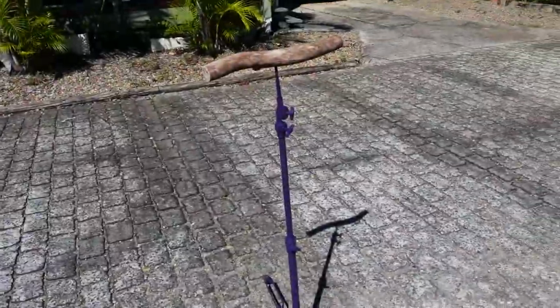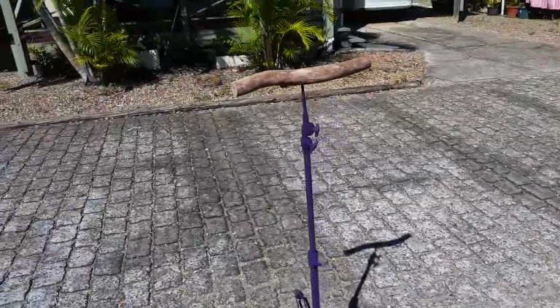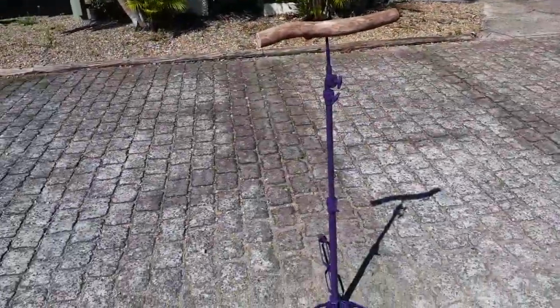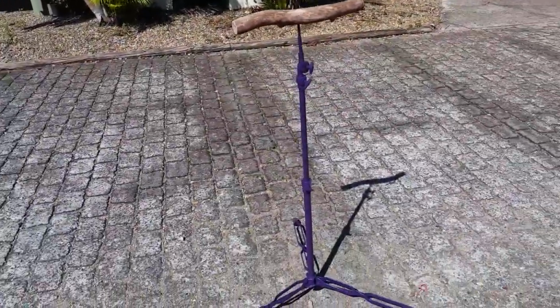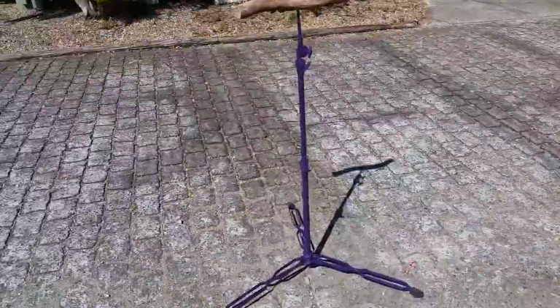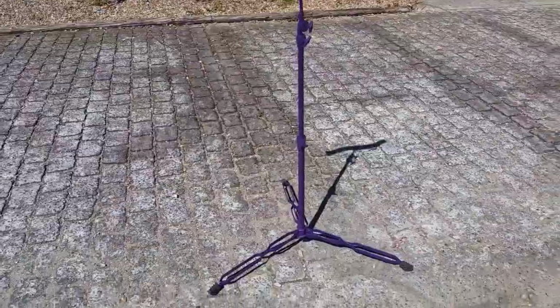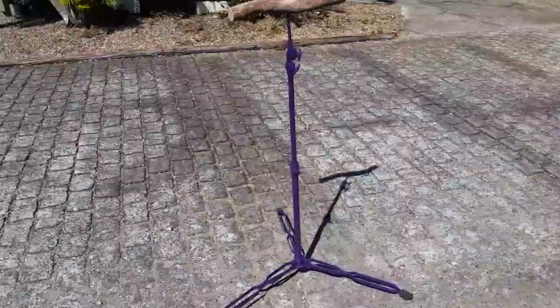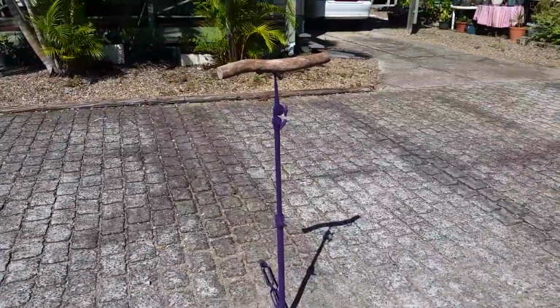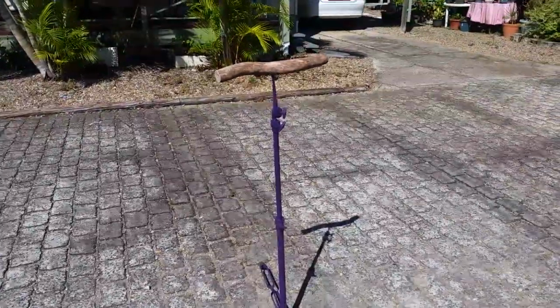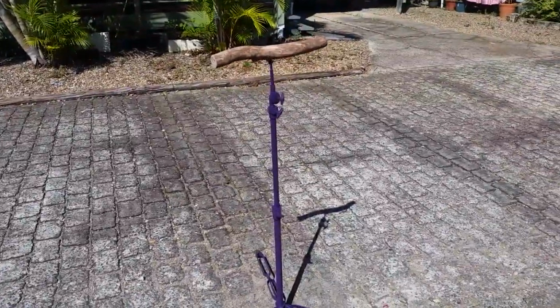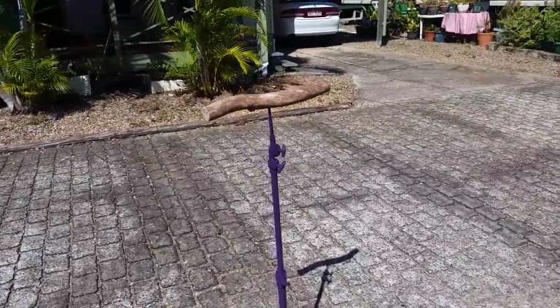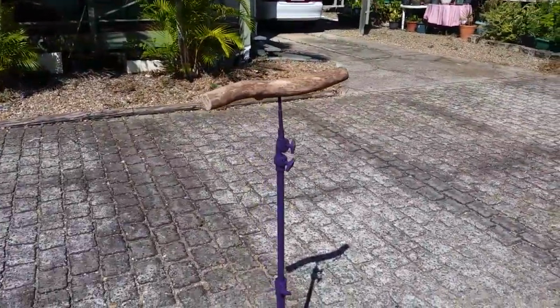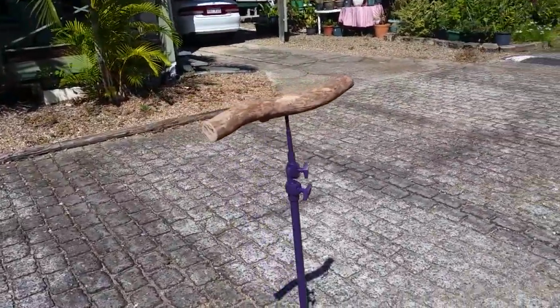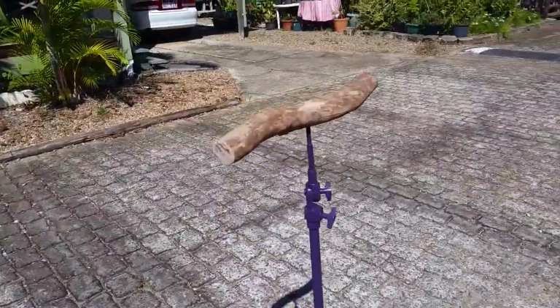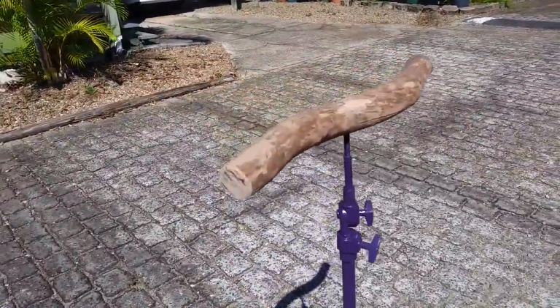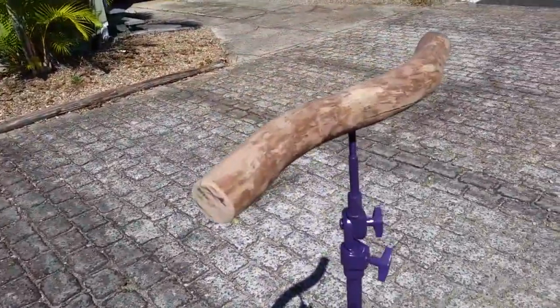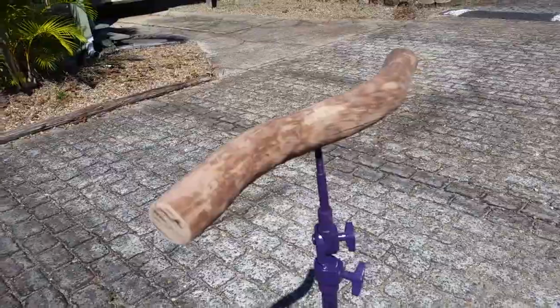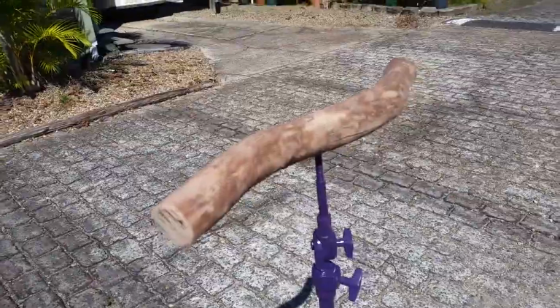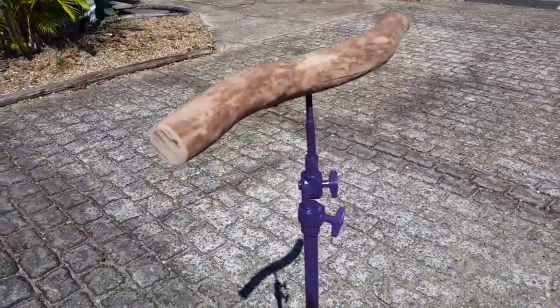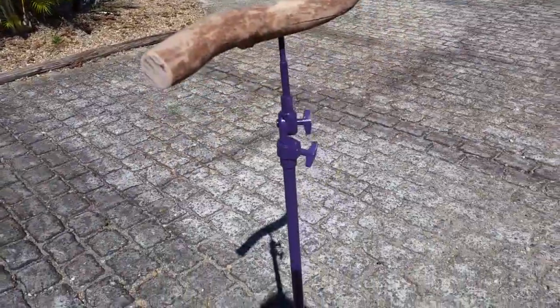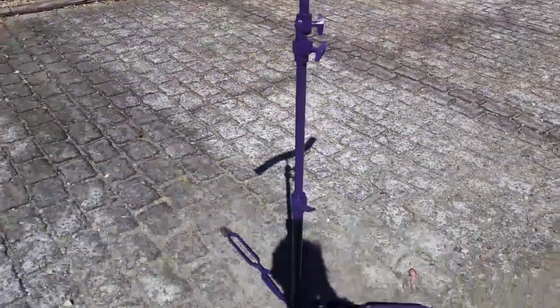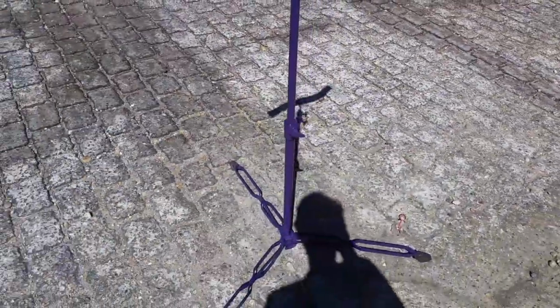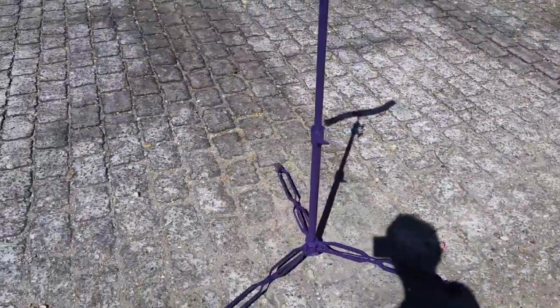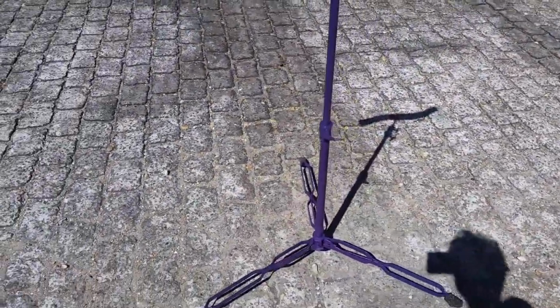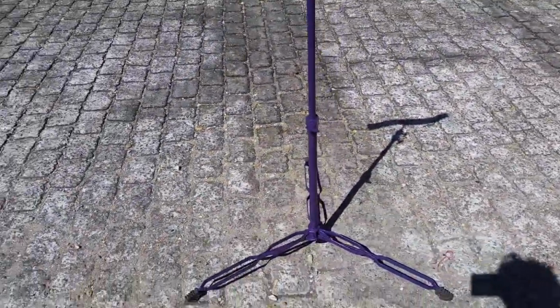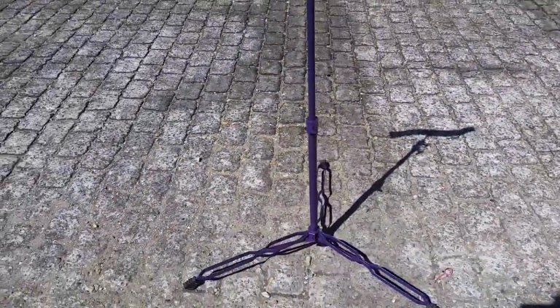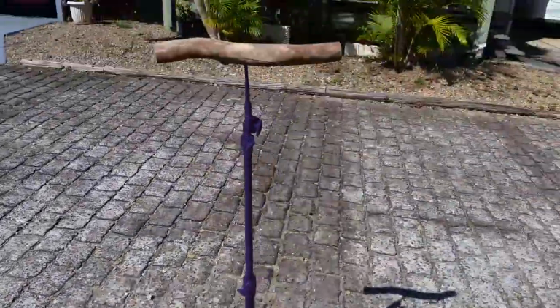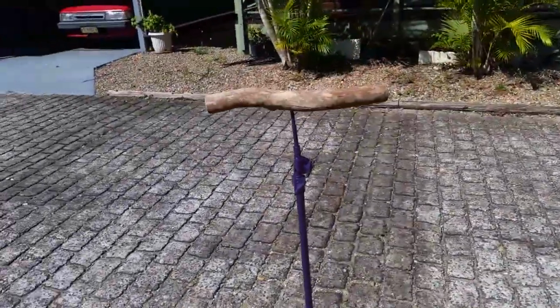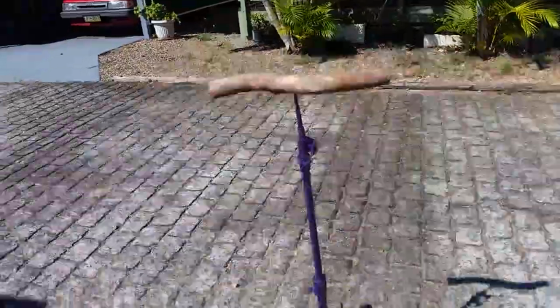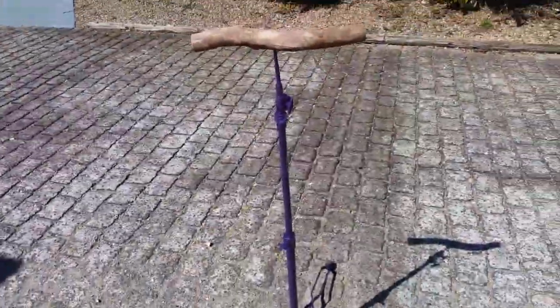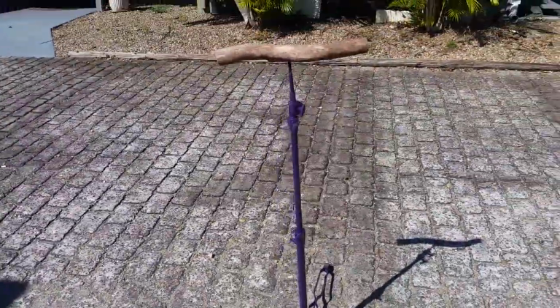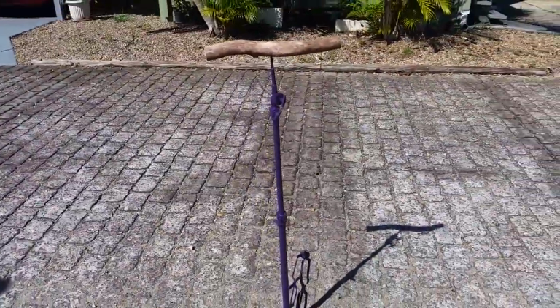So there's the finished product. I stripped the bark off that and gave it a bit of a sand down. Here's the stand, which is totally adjustable in height. Very good.